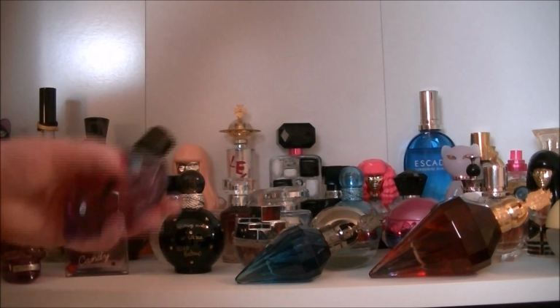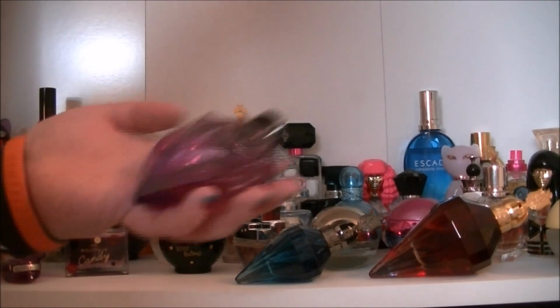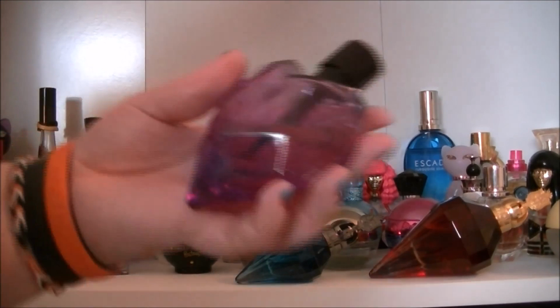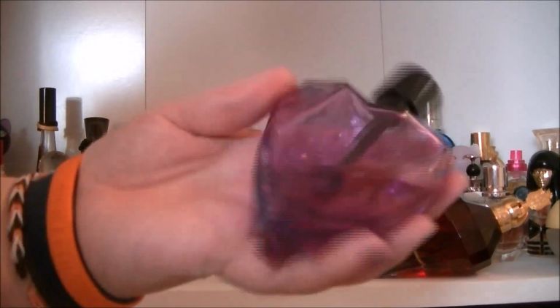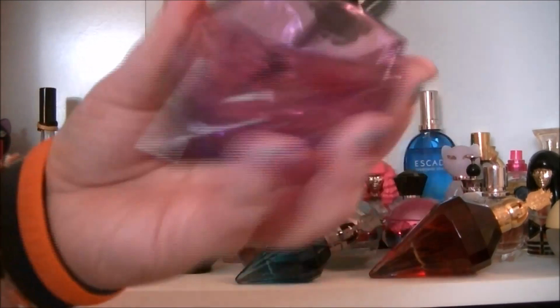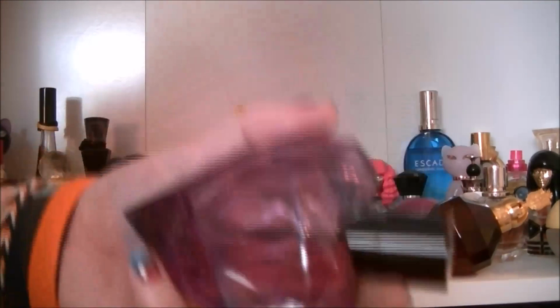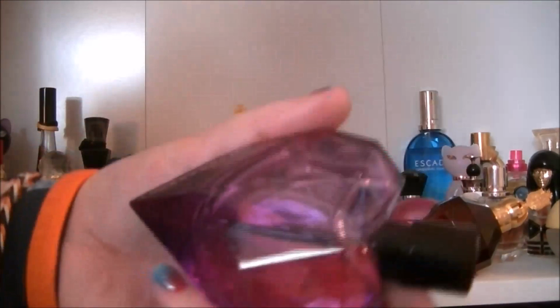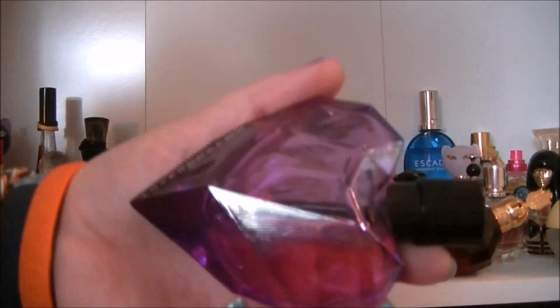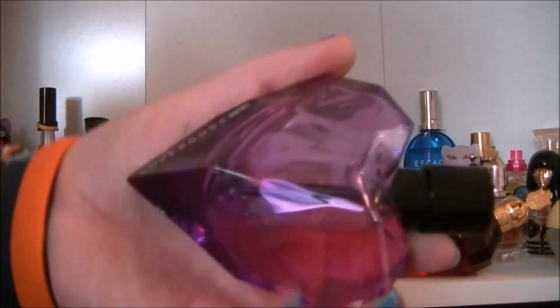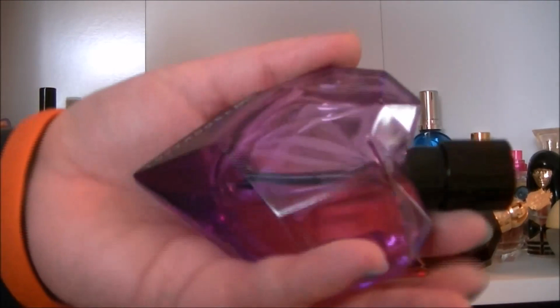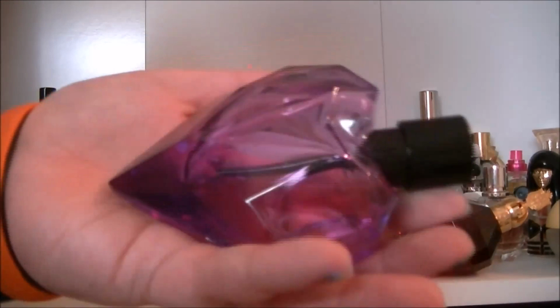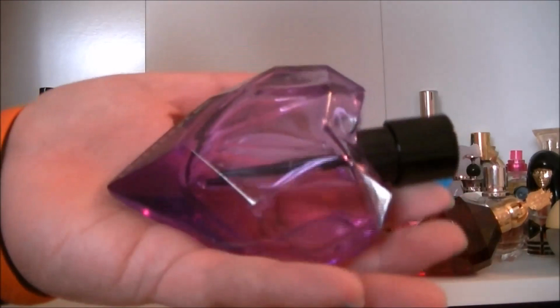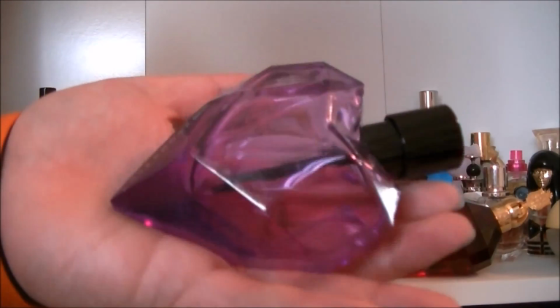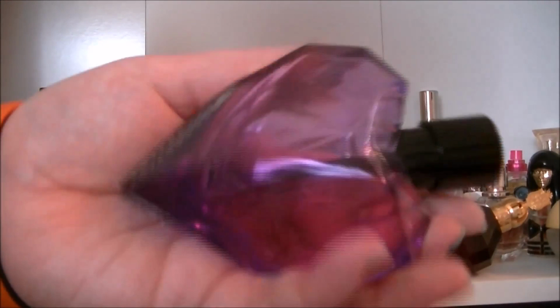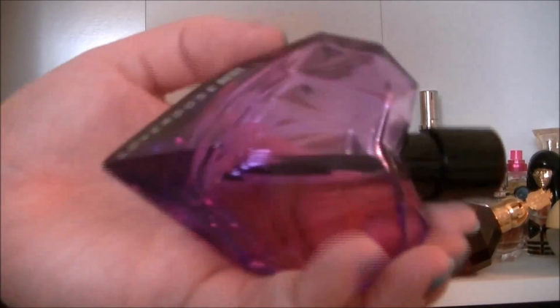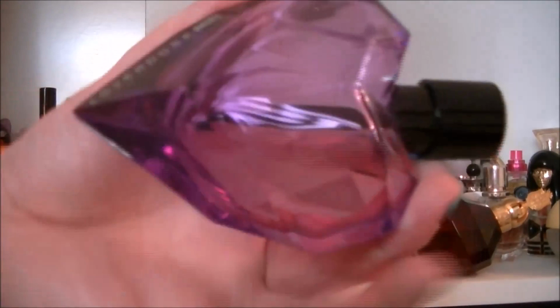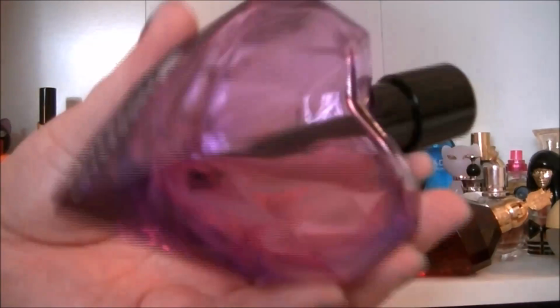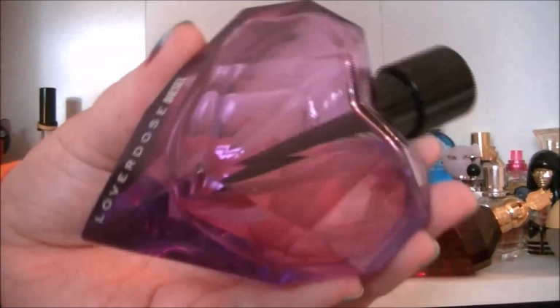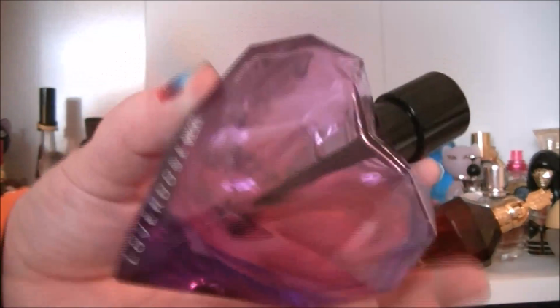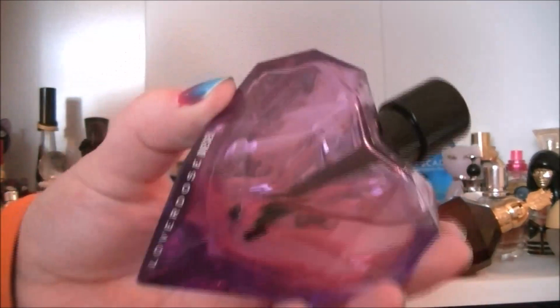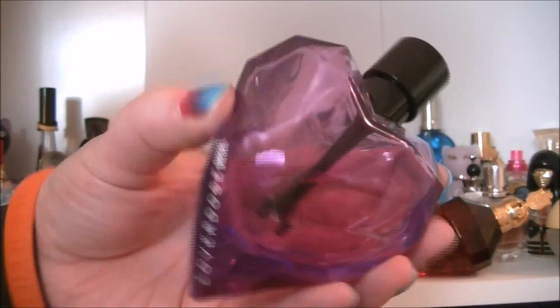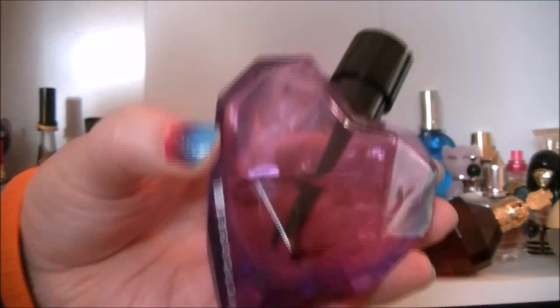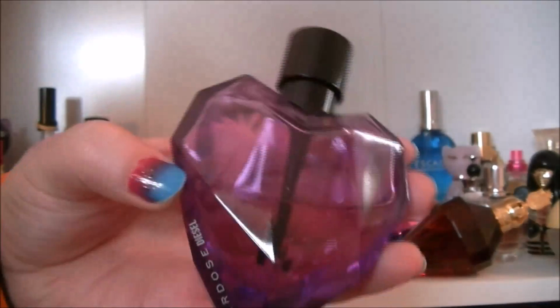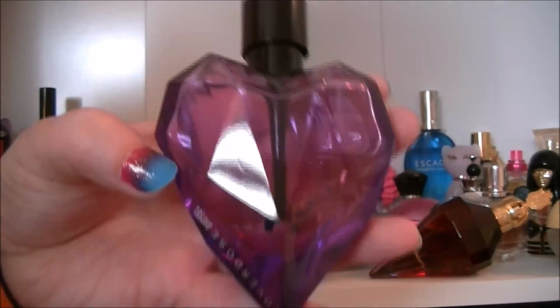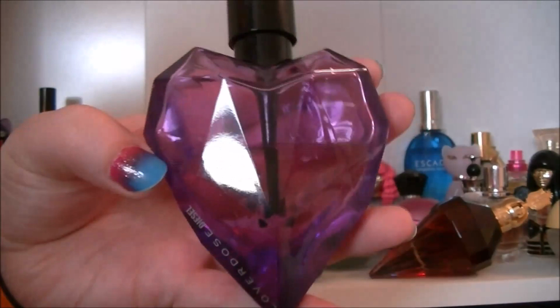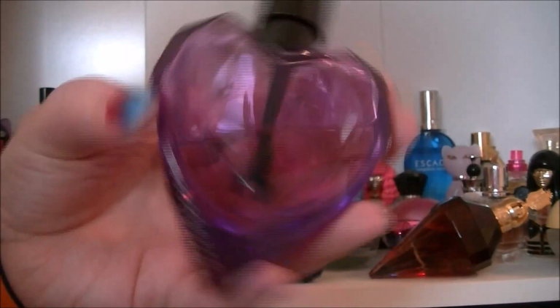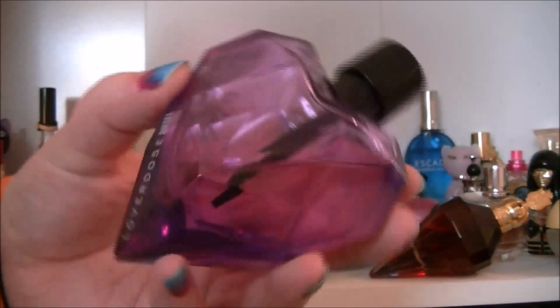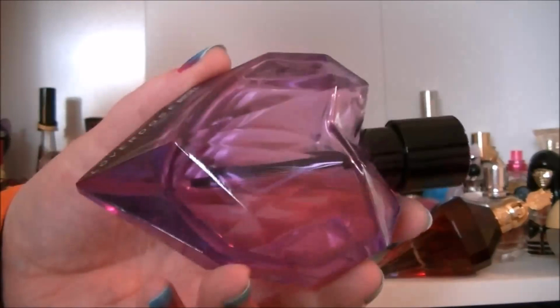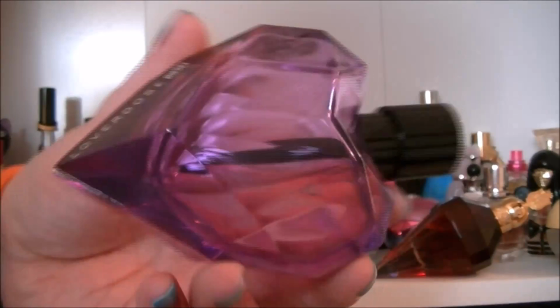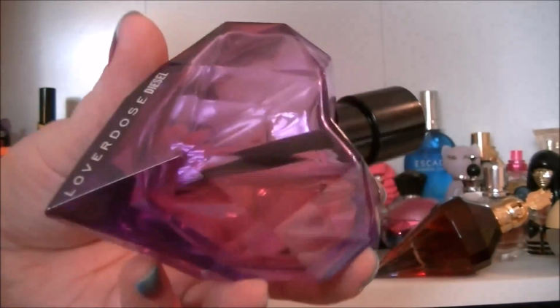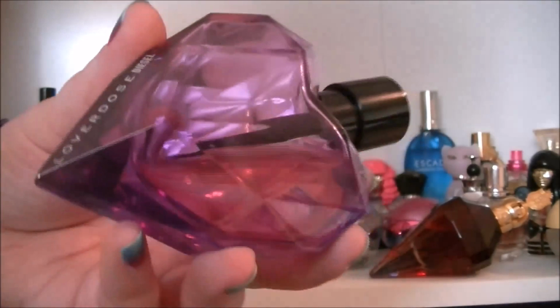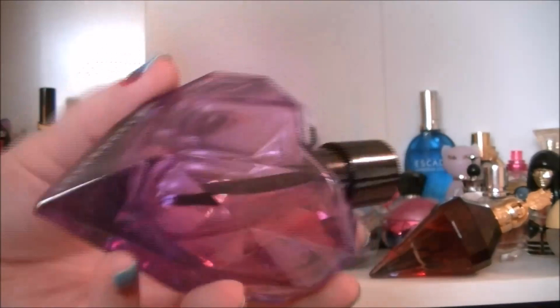And then we have Diesel Love A Dose. This one just smells like liquorice, so if you are a fan of liquorice this one is definitely for you.